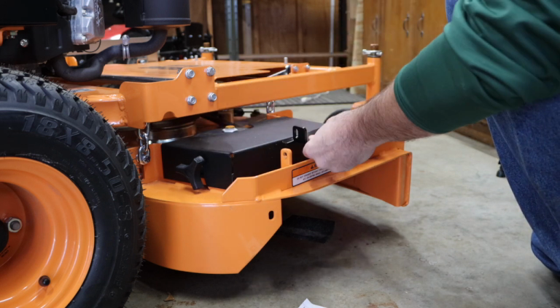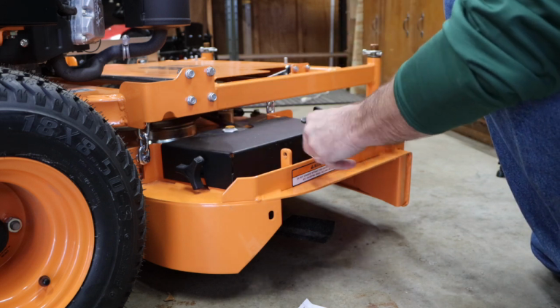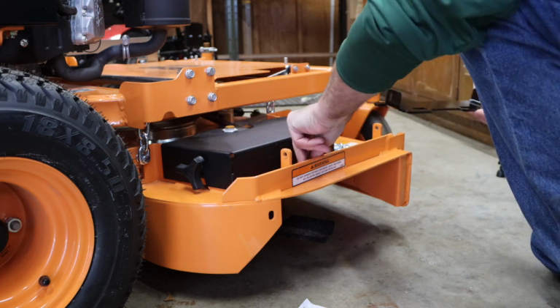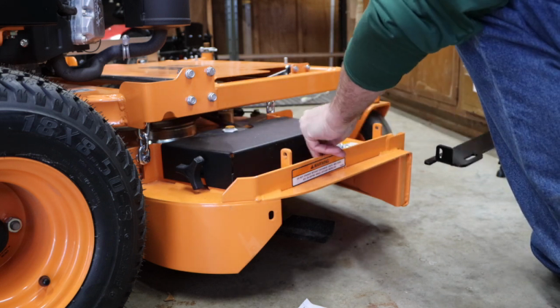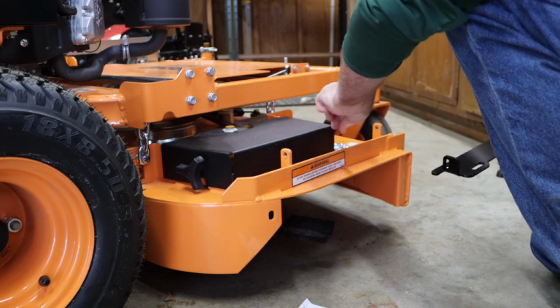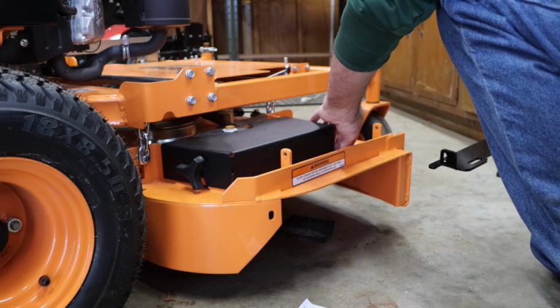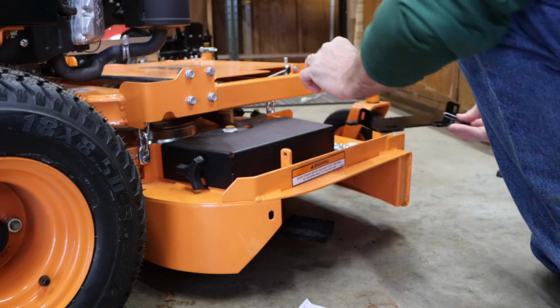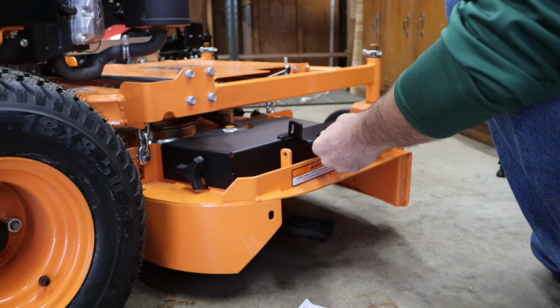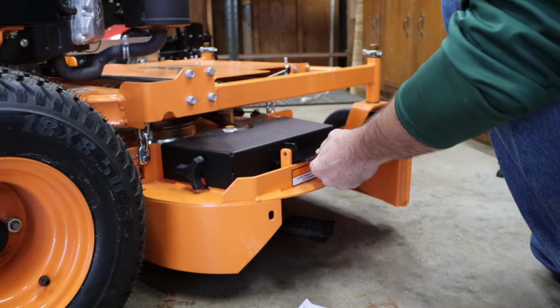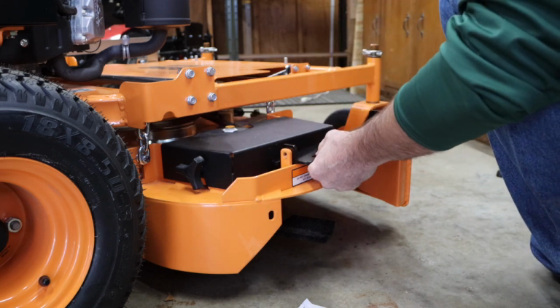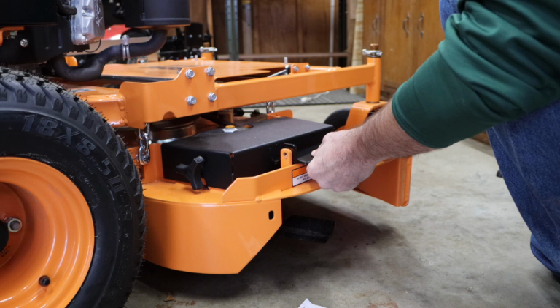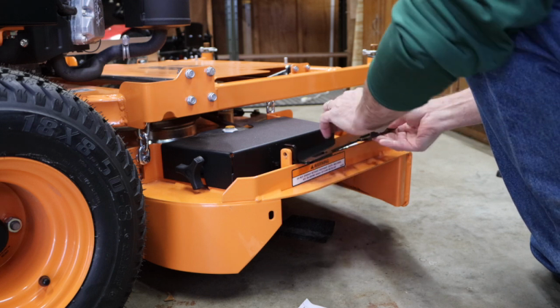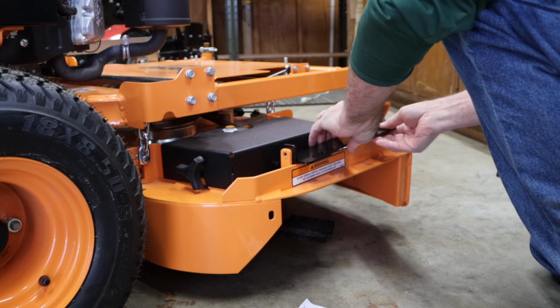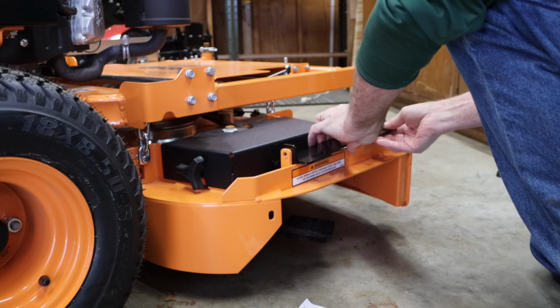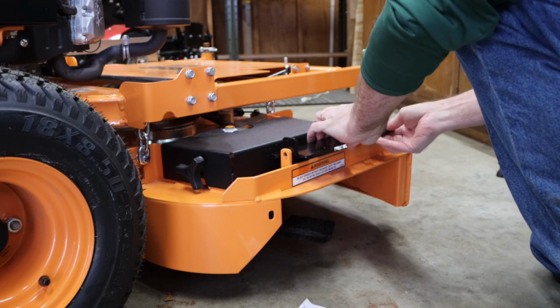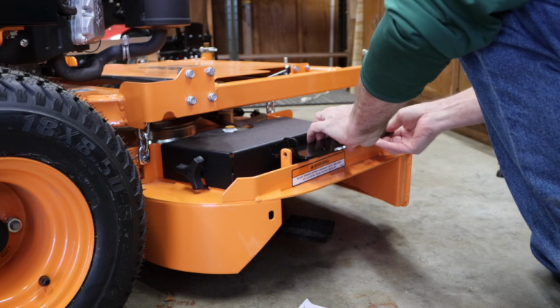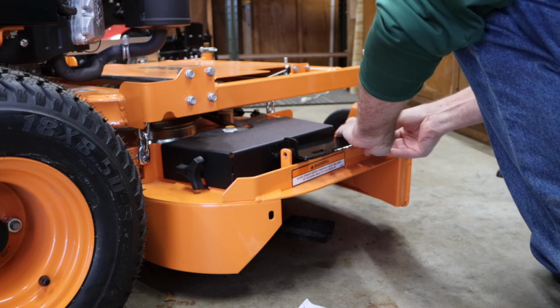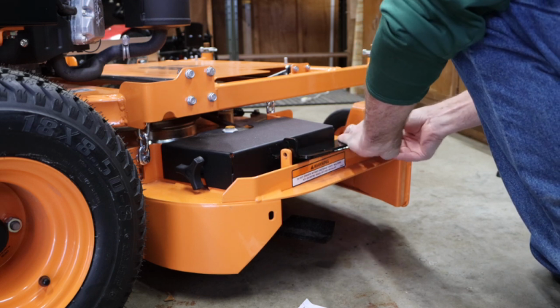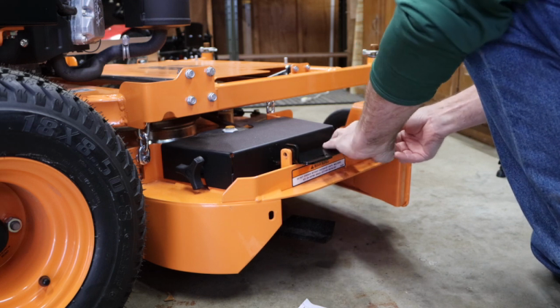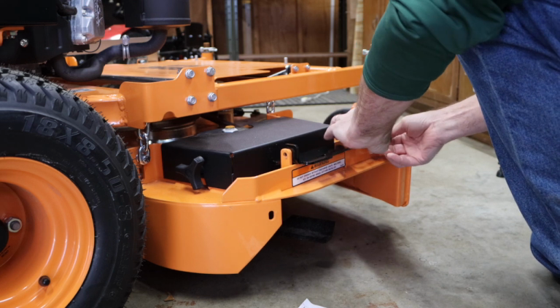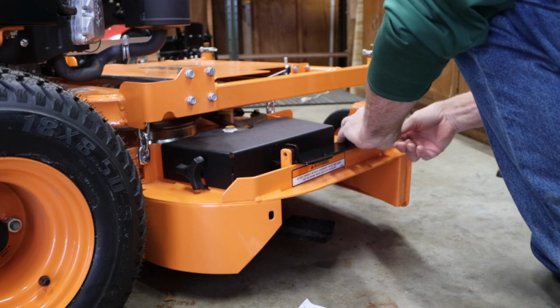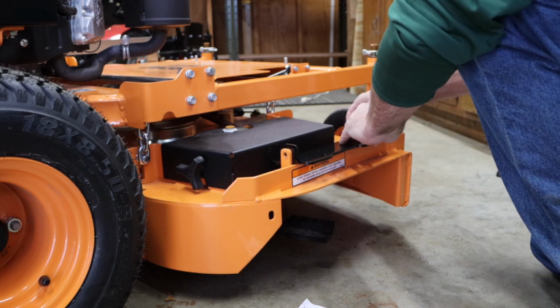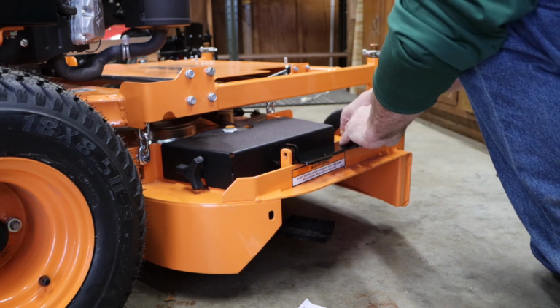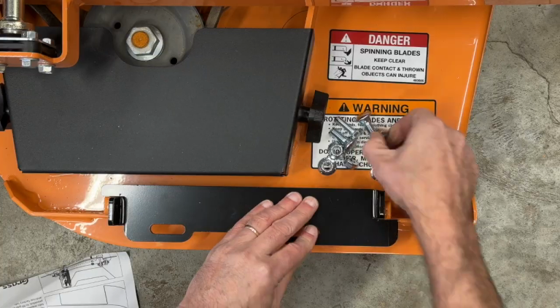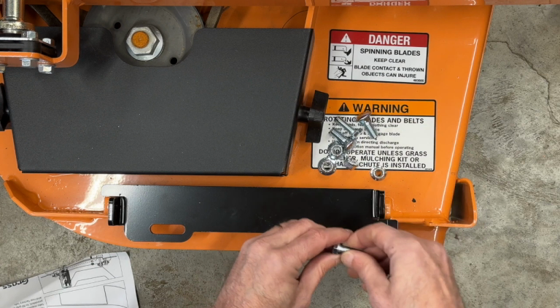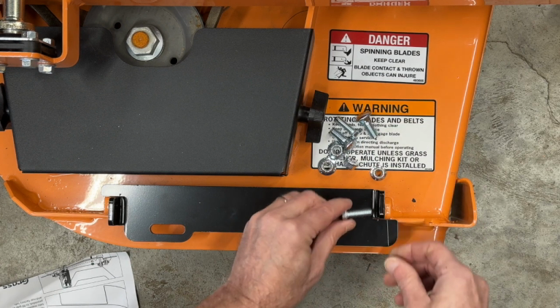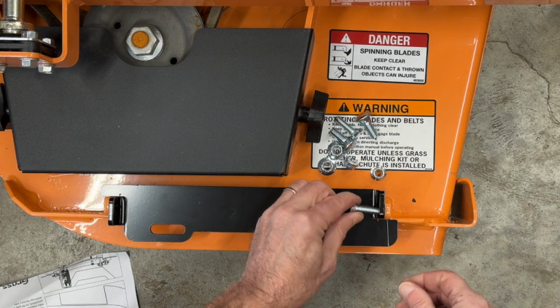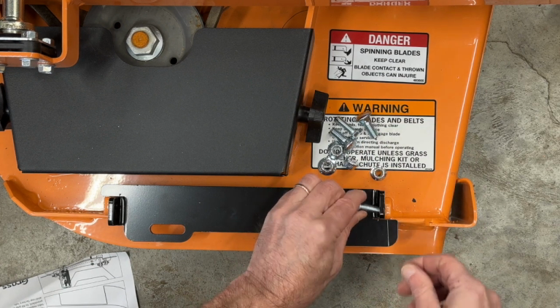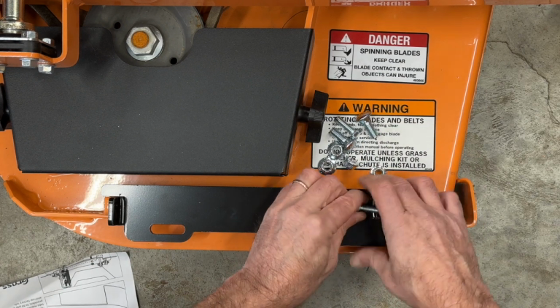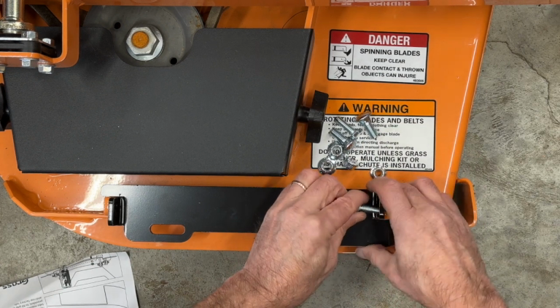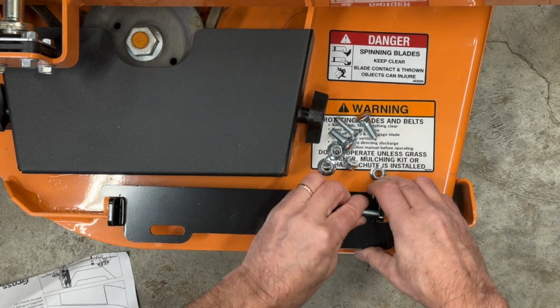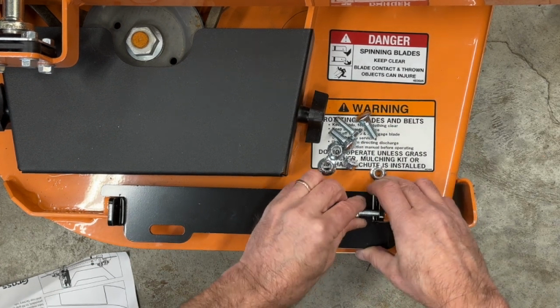Now we'll go ahead and set the no-drill mount onto the factory tabs. Start the 5/16 by 1 bolts that are in the kit, and go ahead and start those in on both sides.